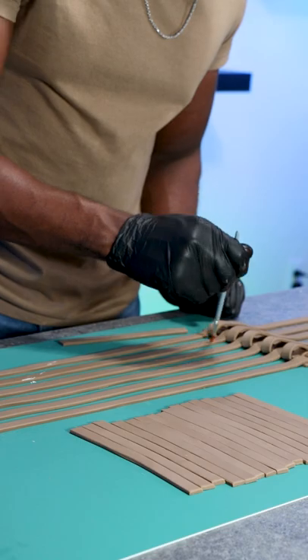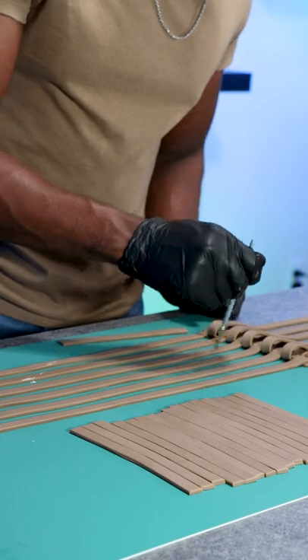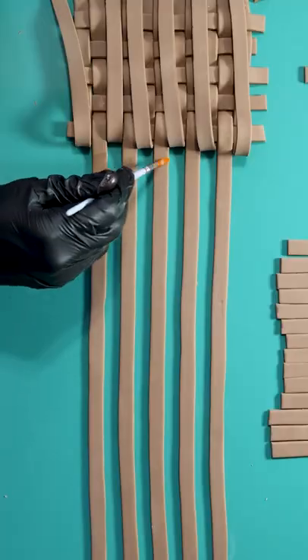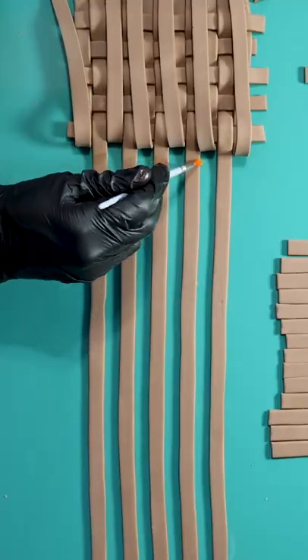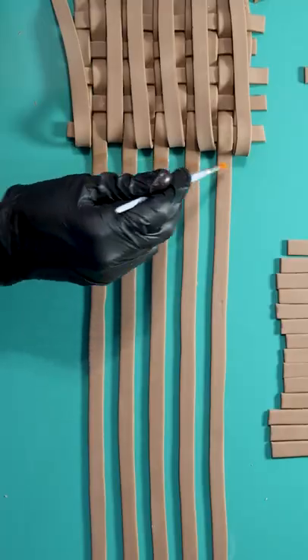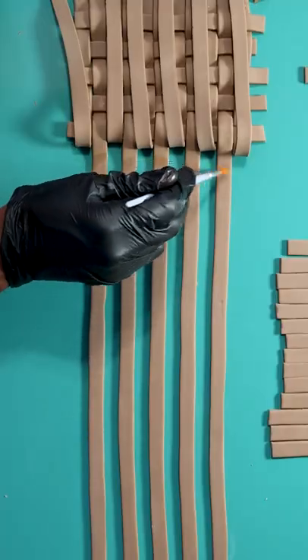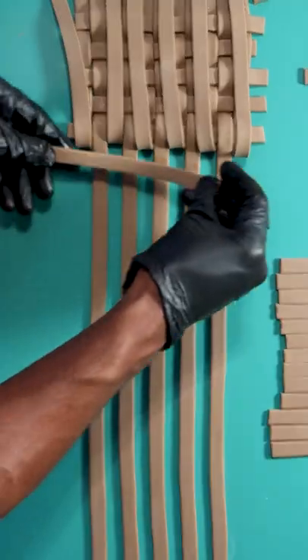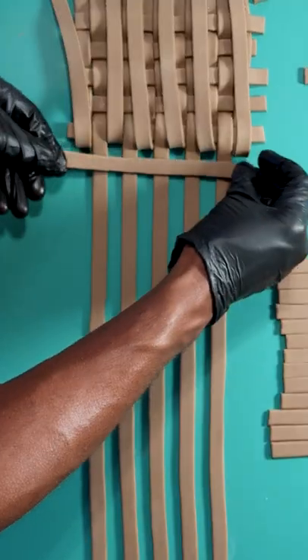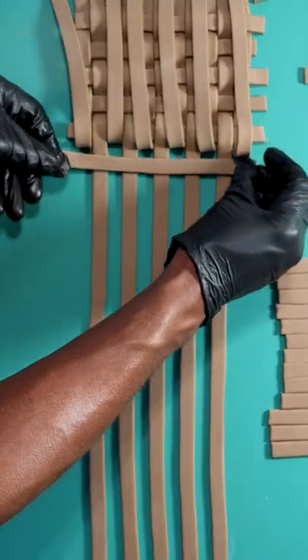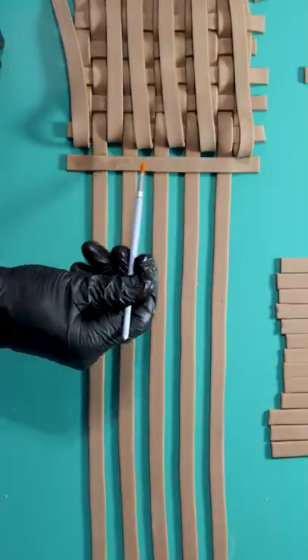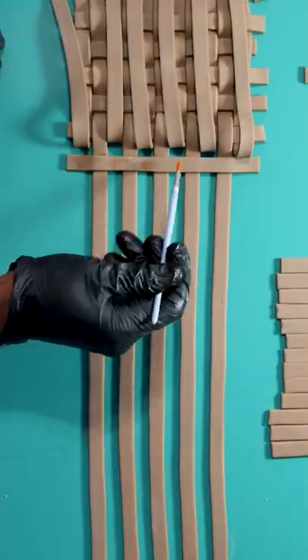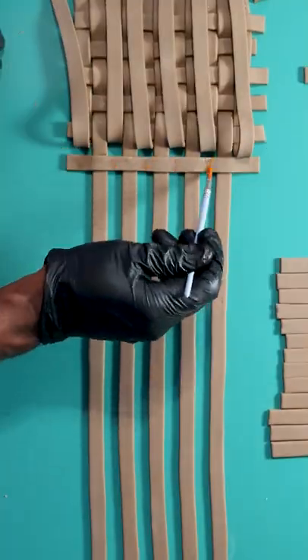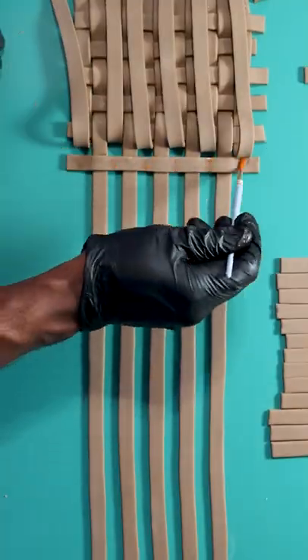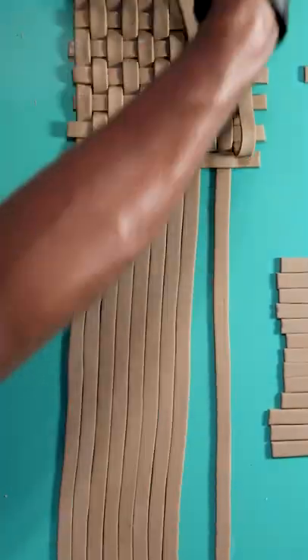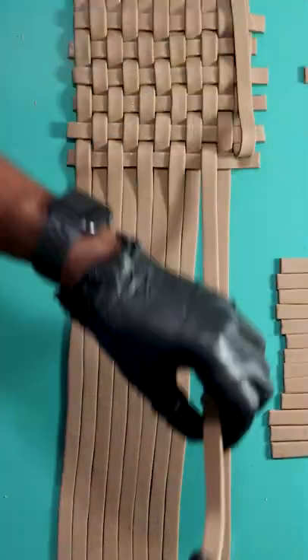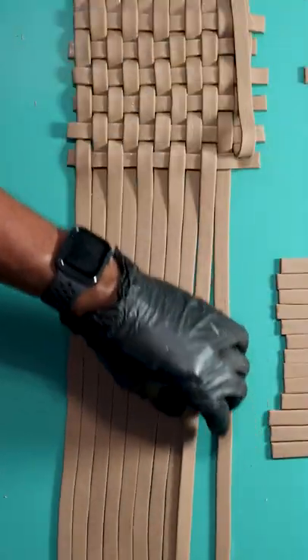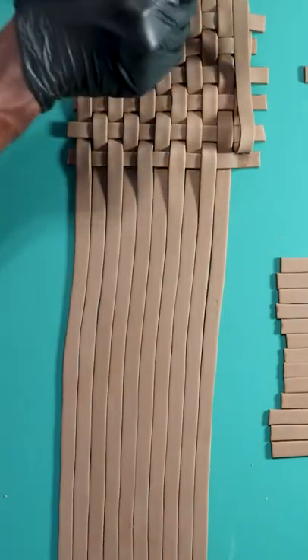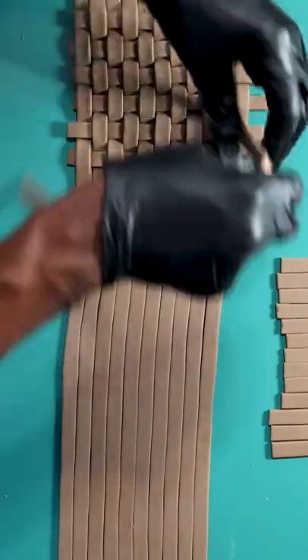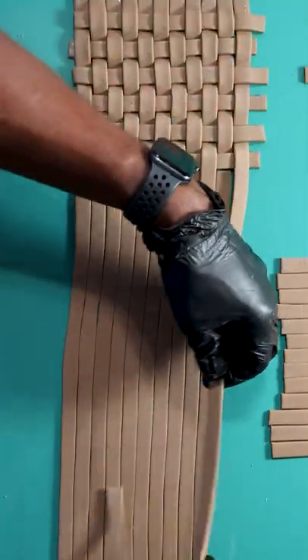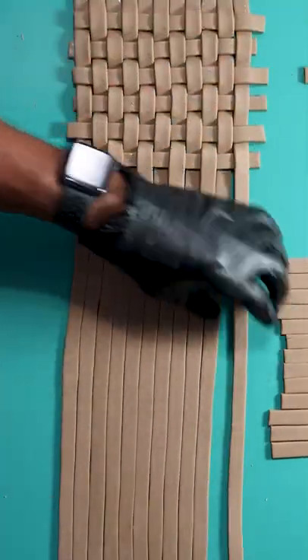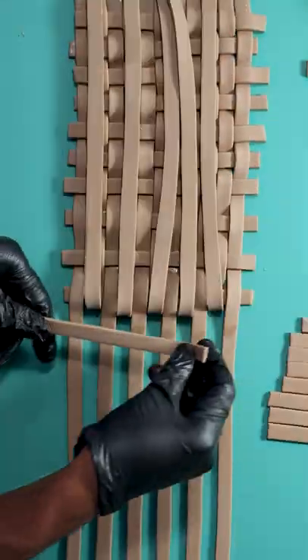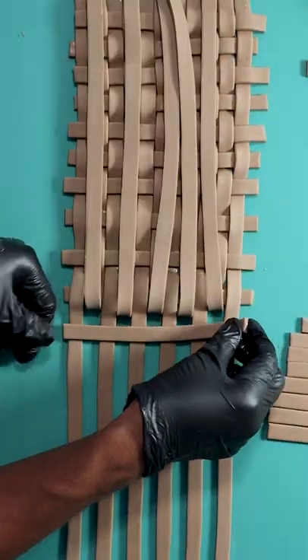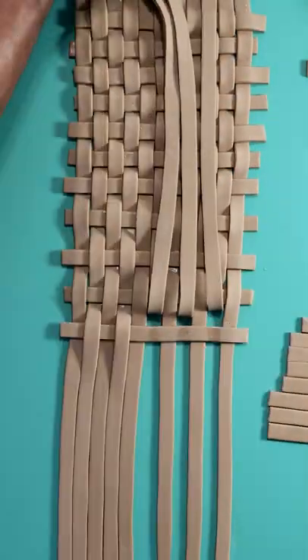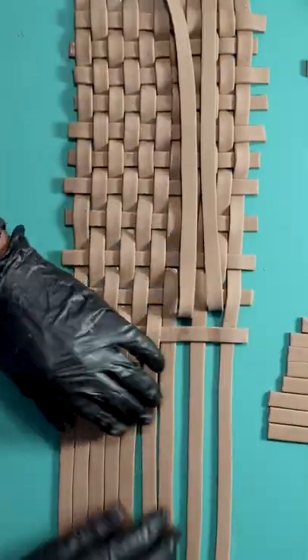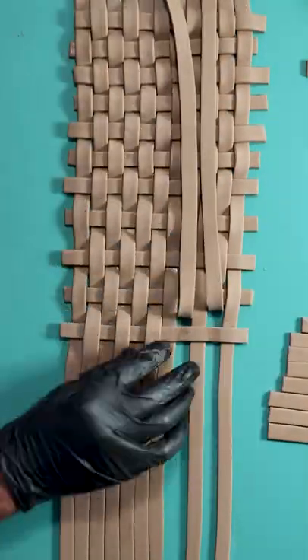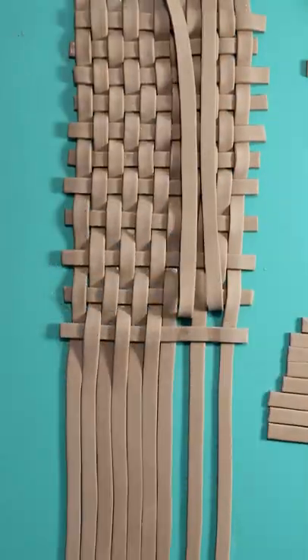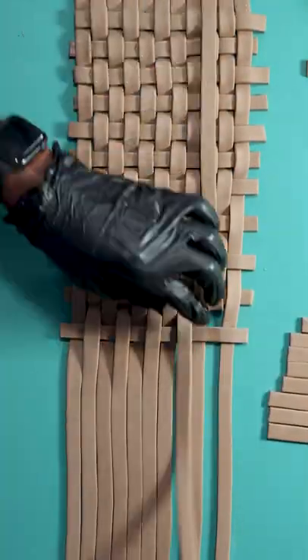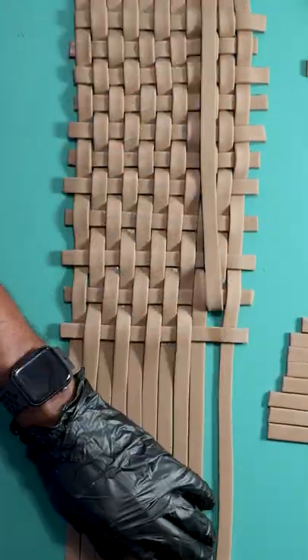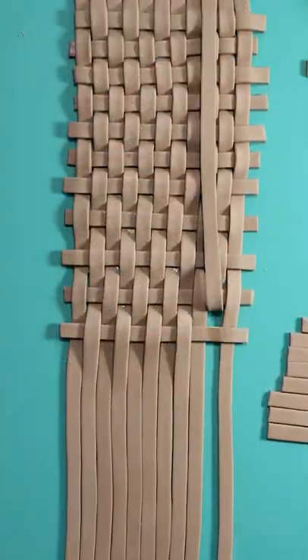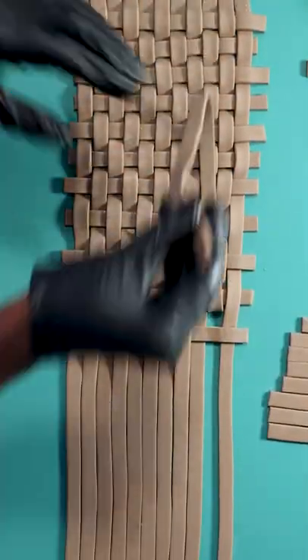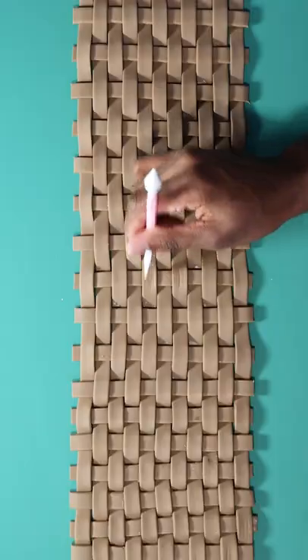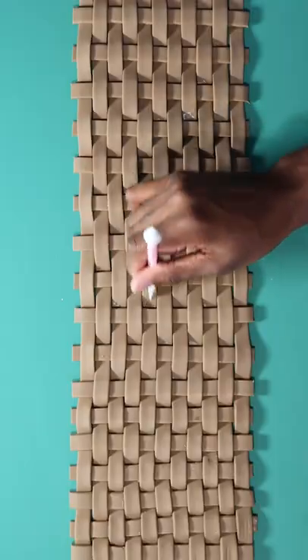I used piping gel to act as a glue to hold all the strips in place, and now it's just time to fold over each strip, alternating them. This actually takes a very long time, but I love how the effect comes out.